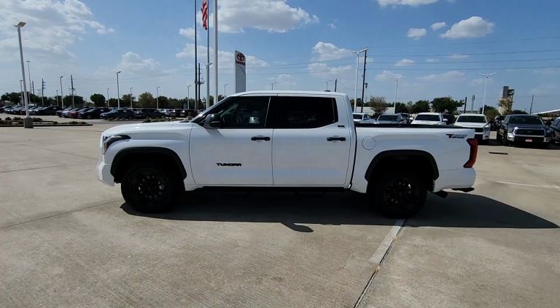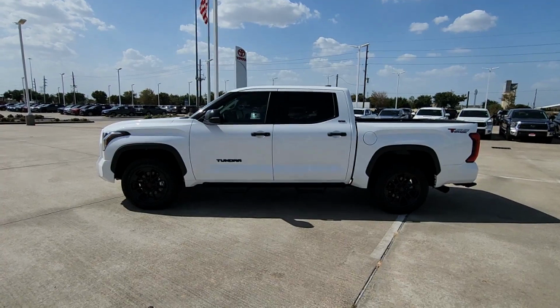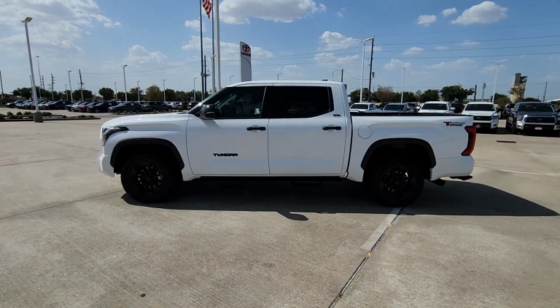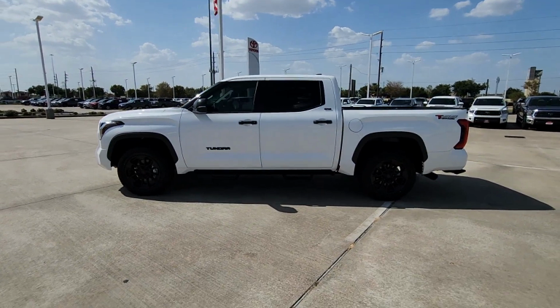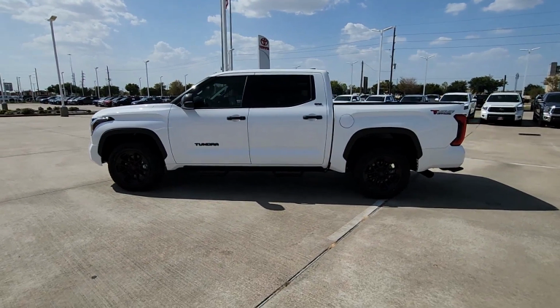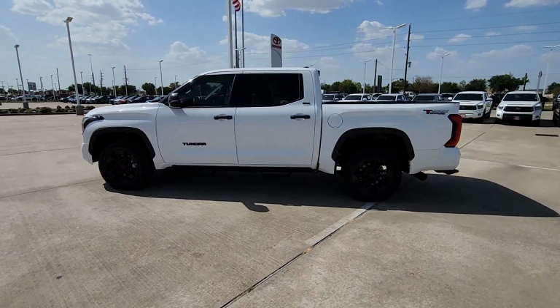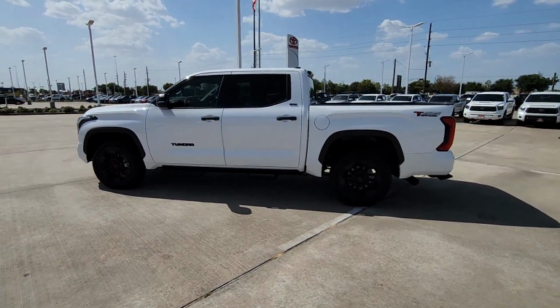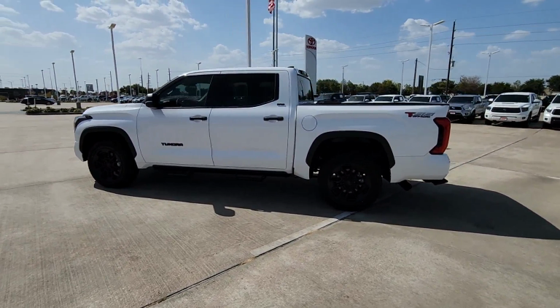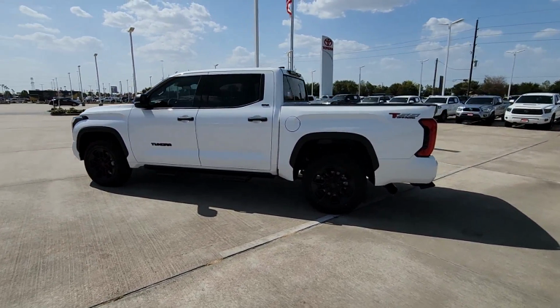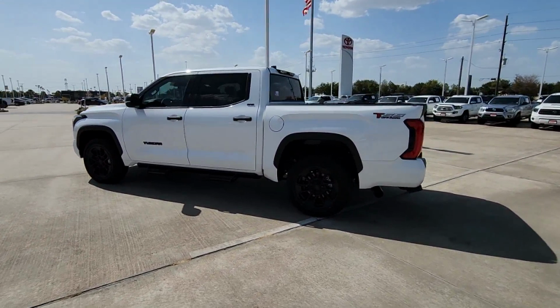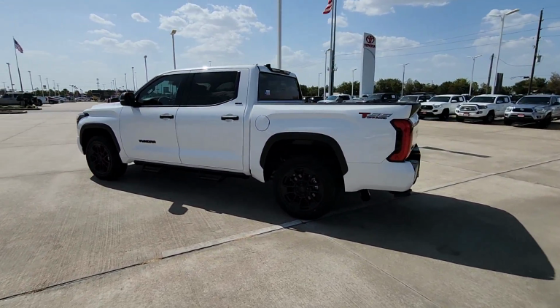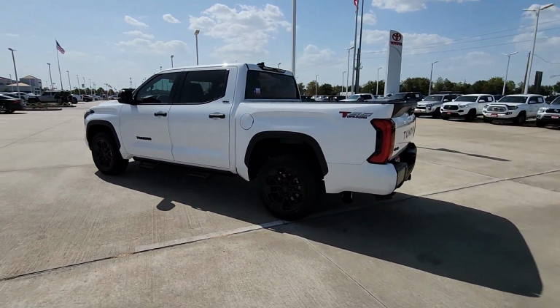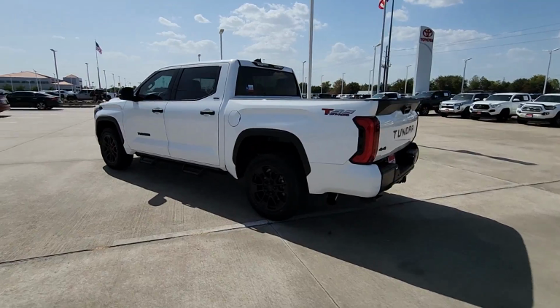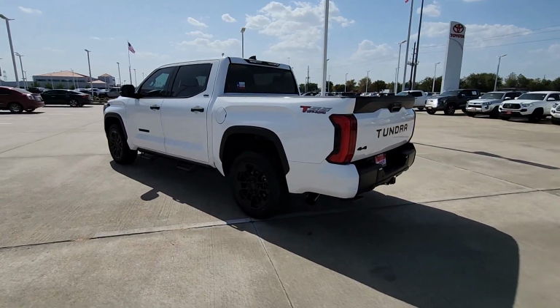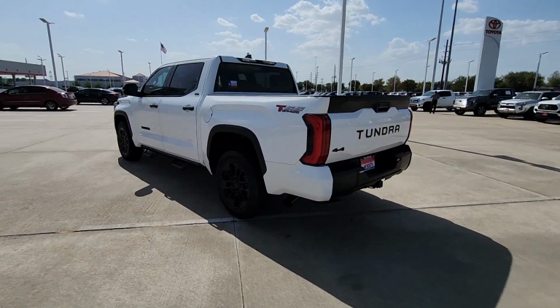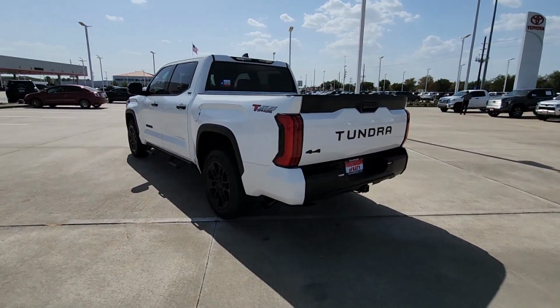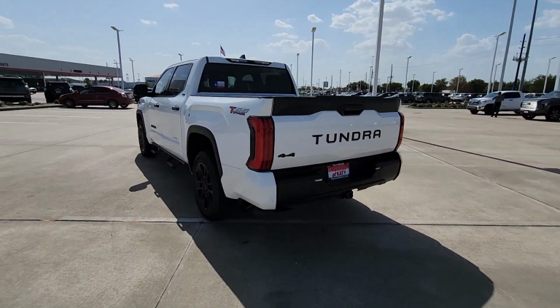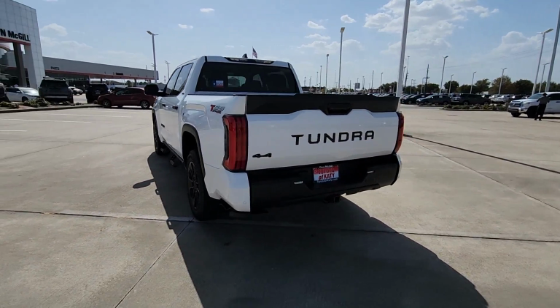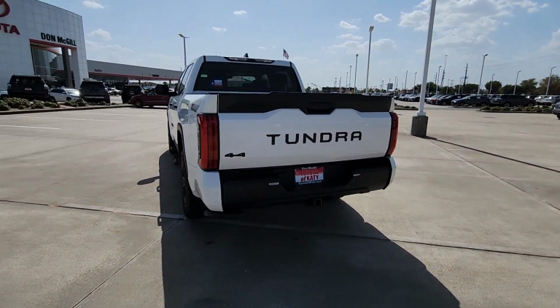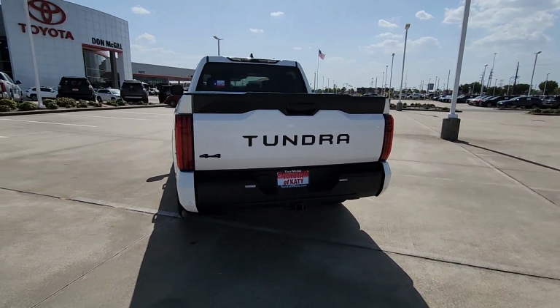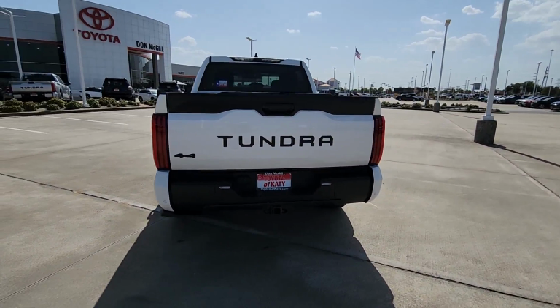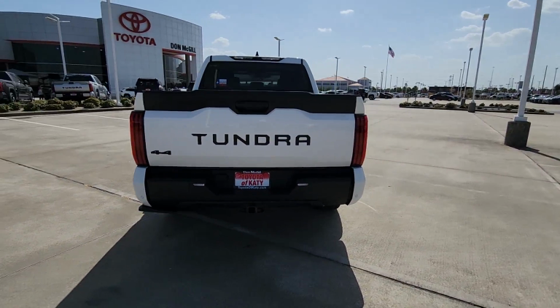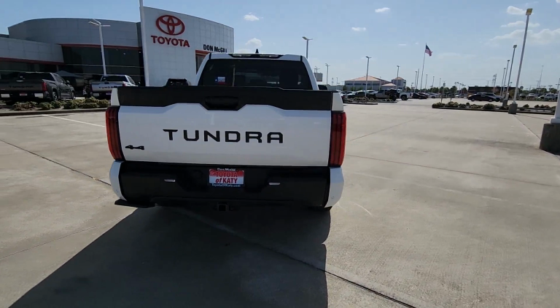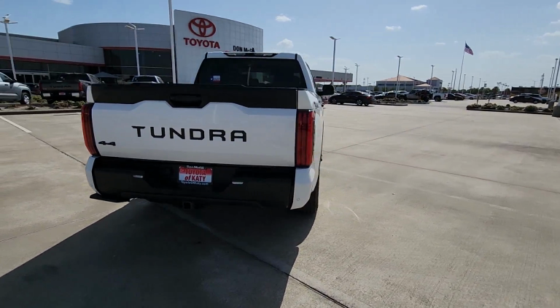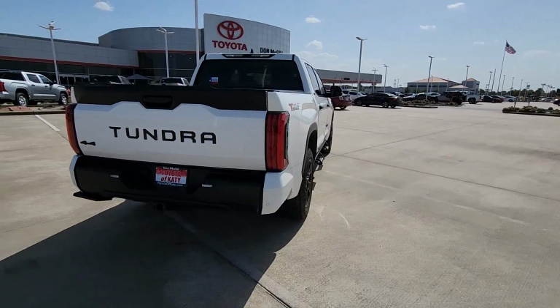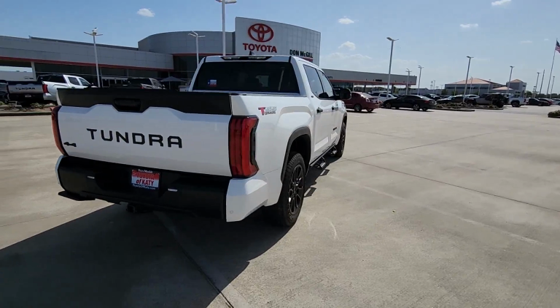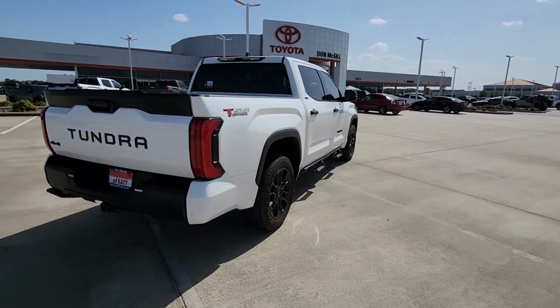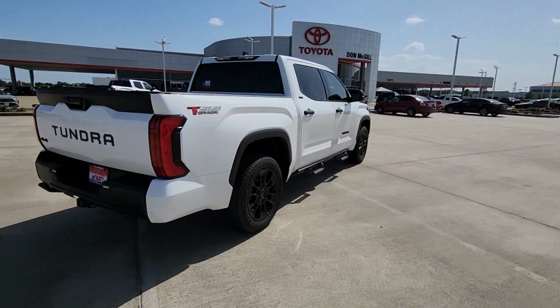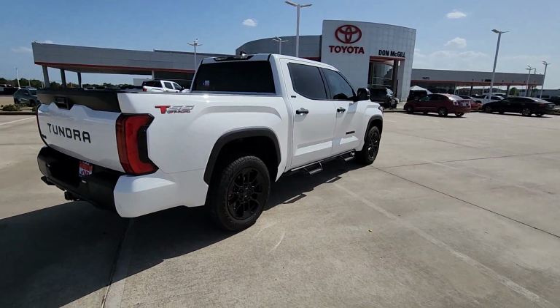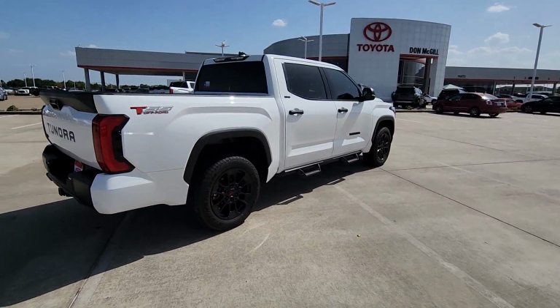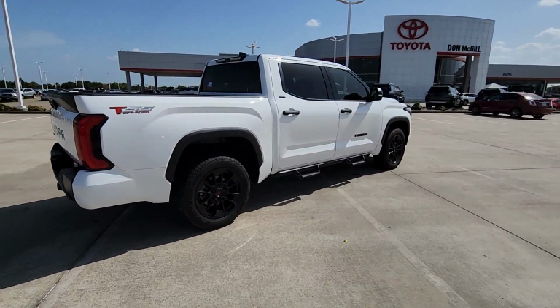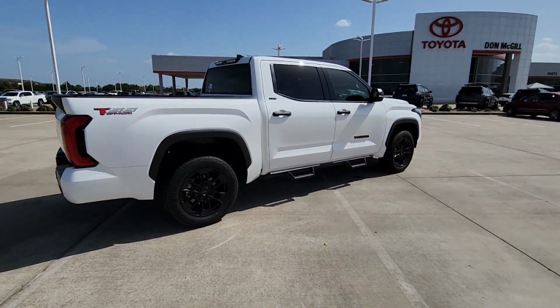Look no further than the 2023 Toyota Tundra. Get the job done in comfort and style in this tough-built Tundra. Its smooth ride, stable towing and handling, and refined interior